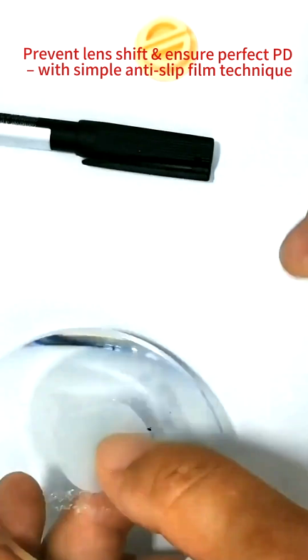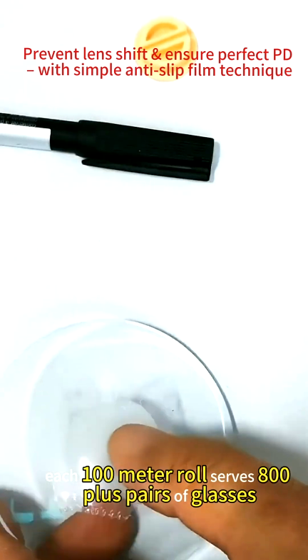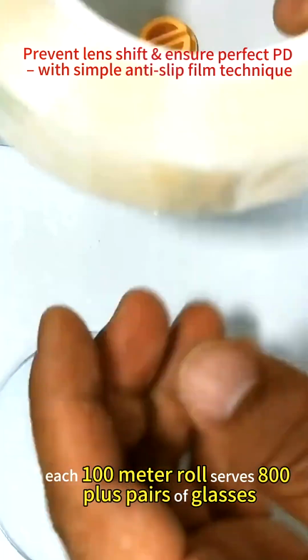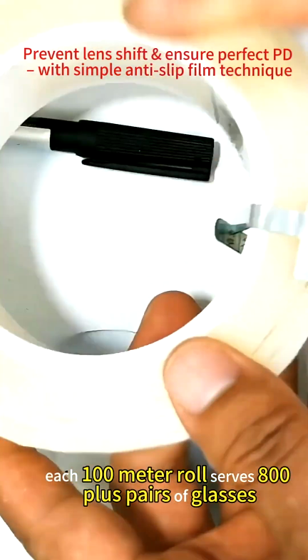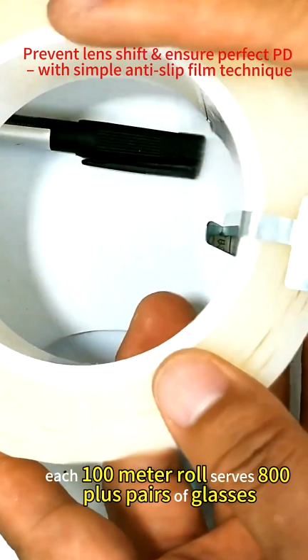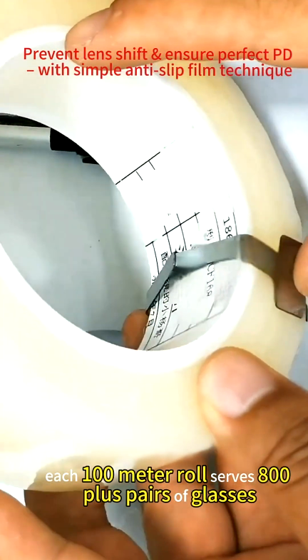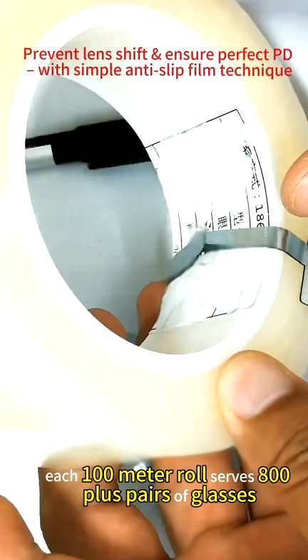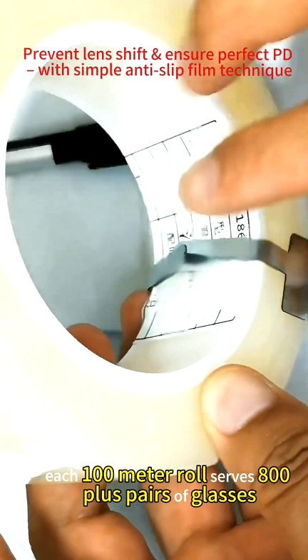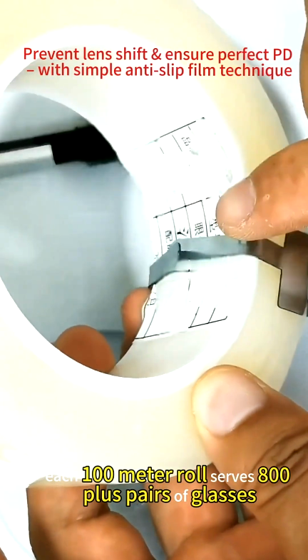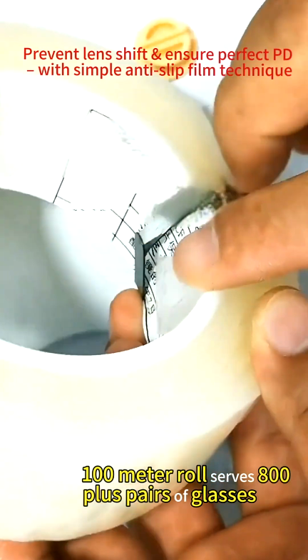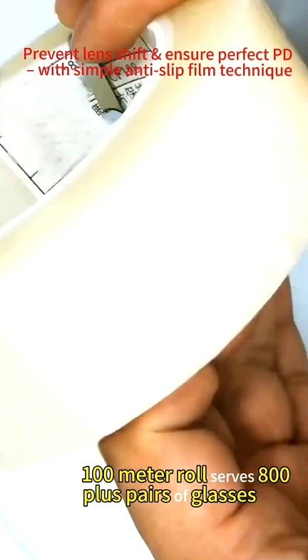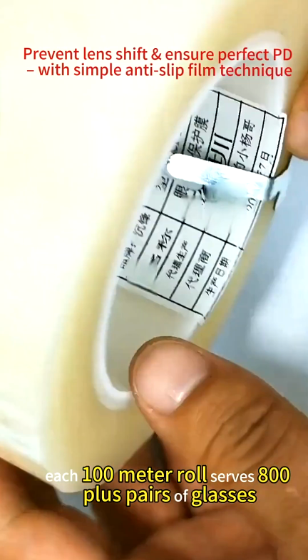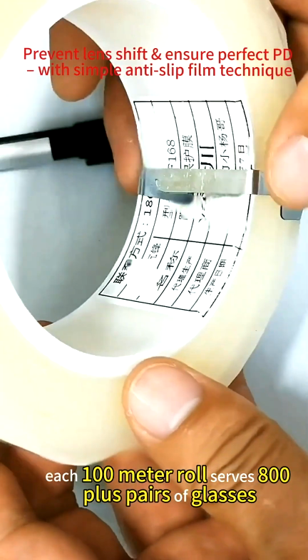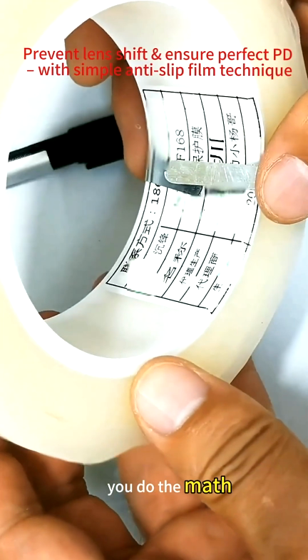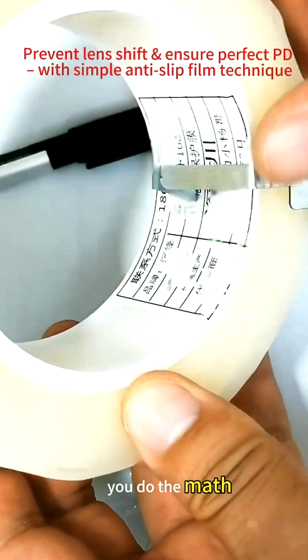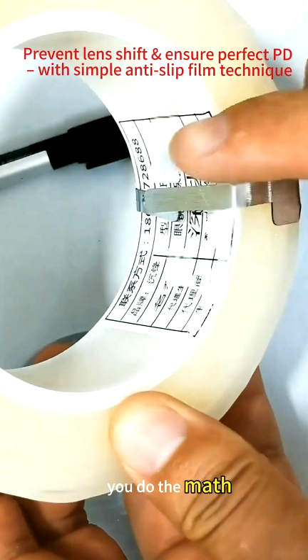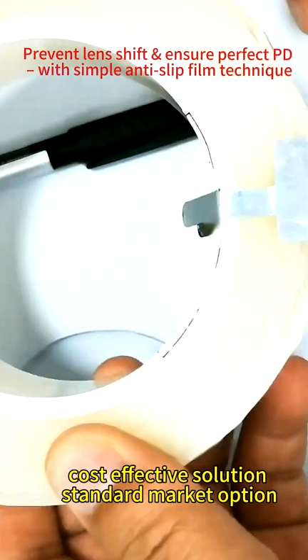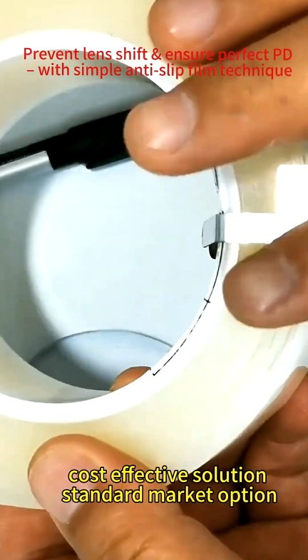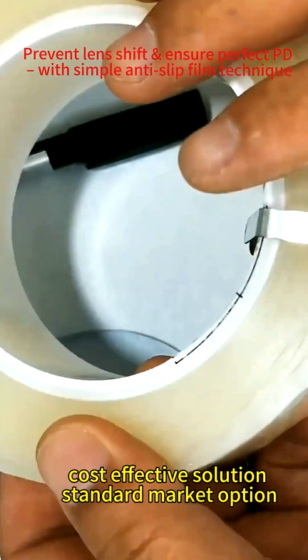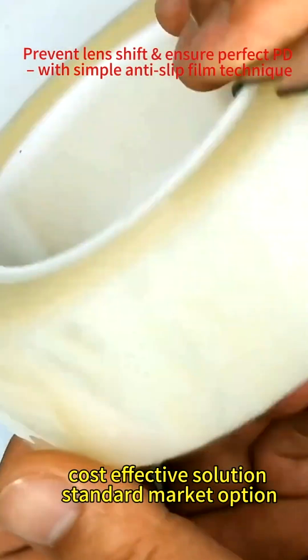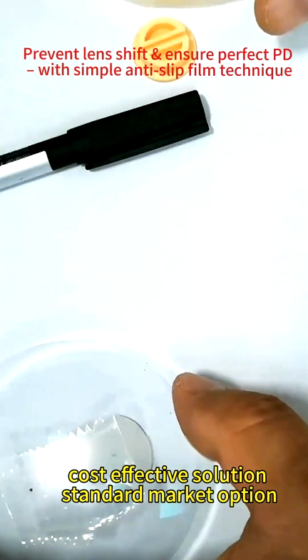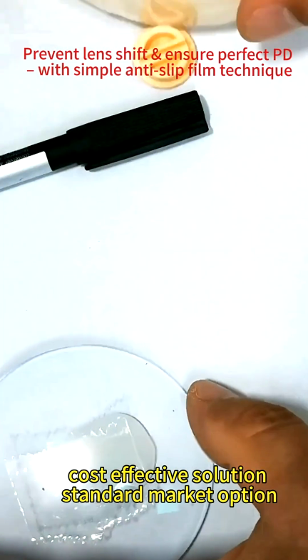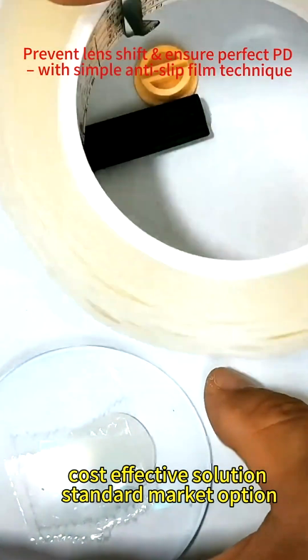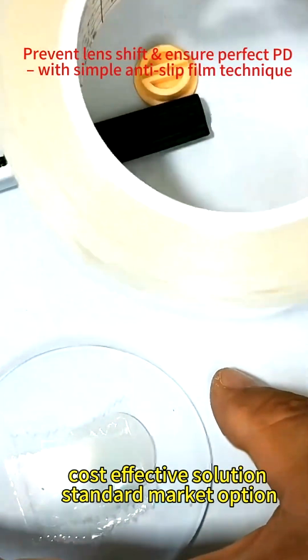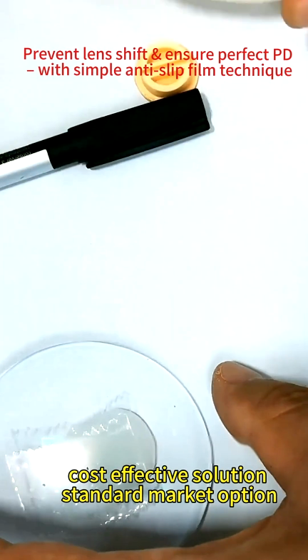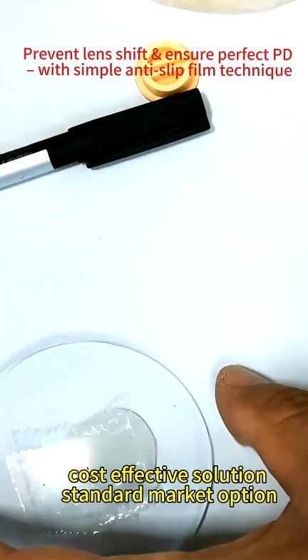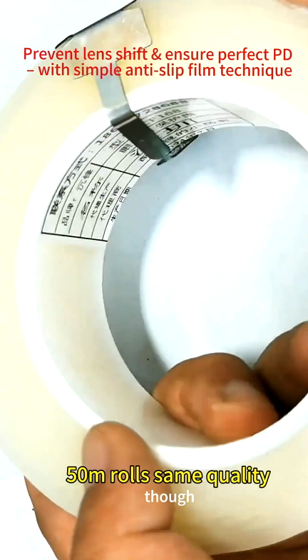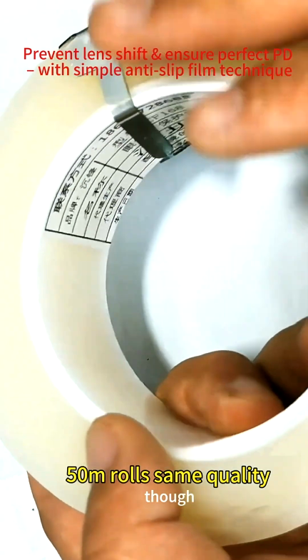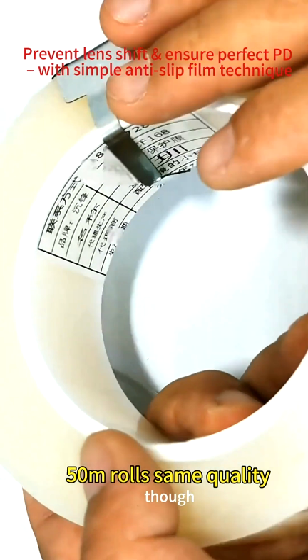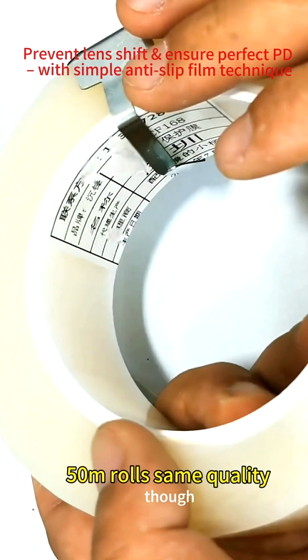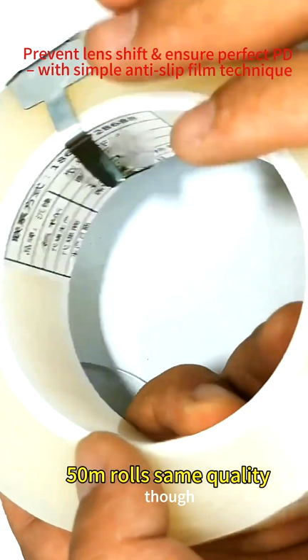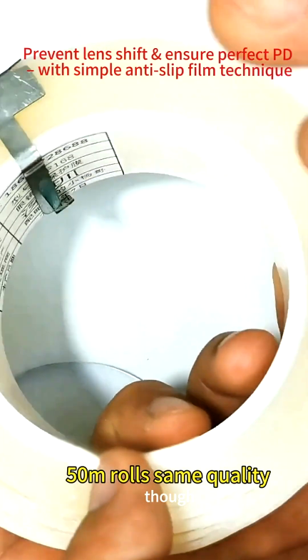Each 100-meter roll serves 800-plus pairs of glasses — you do the math. It's a cost-effective solution. The standard market option is 50-meter rolls, but the quality is the same.